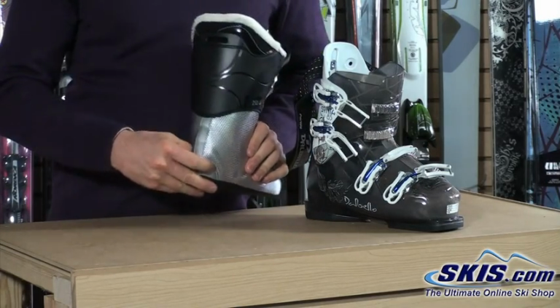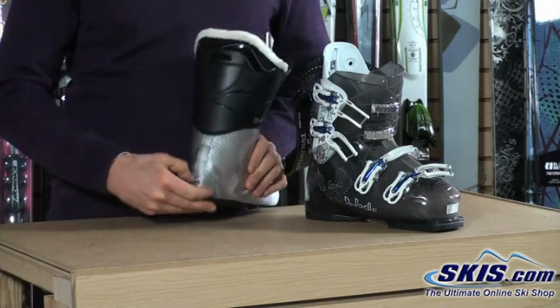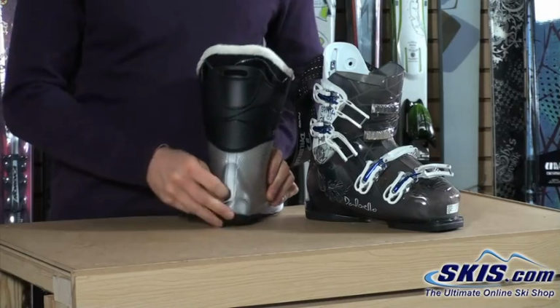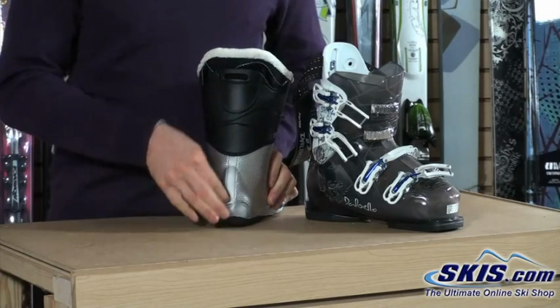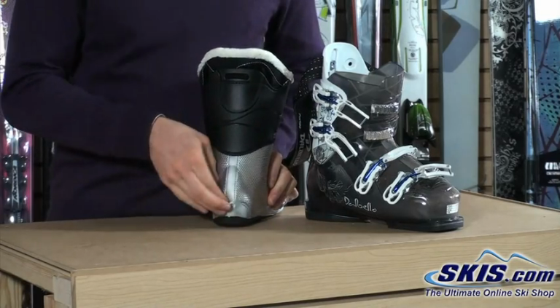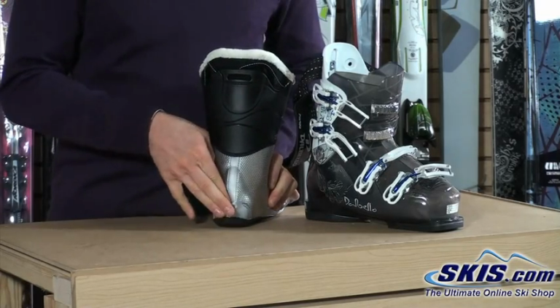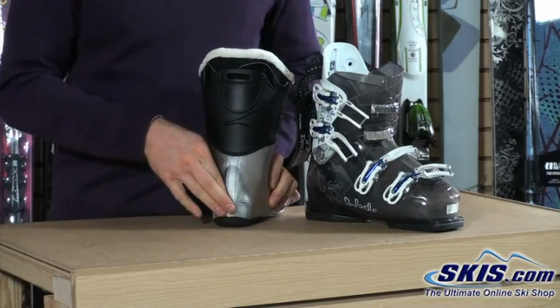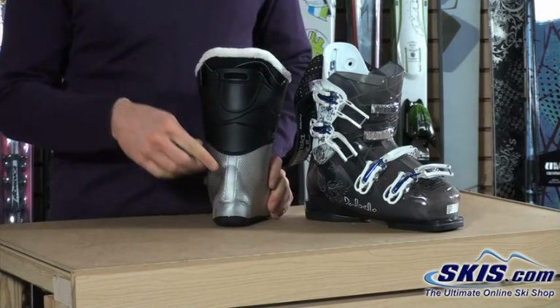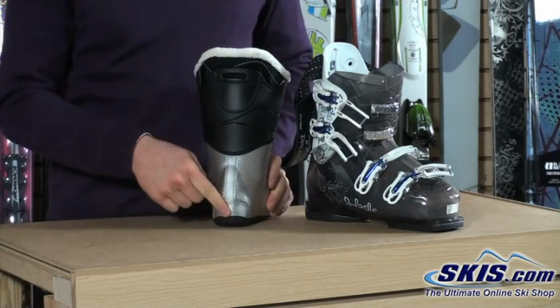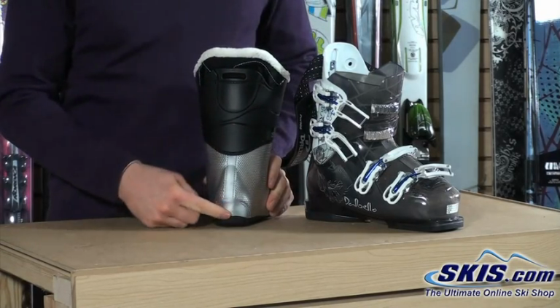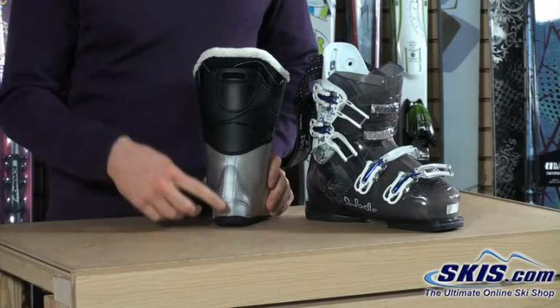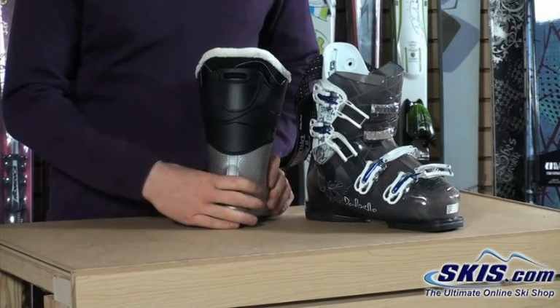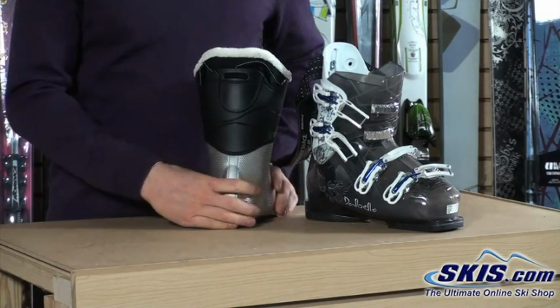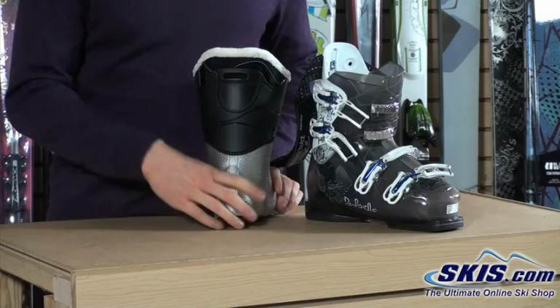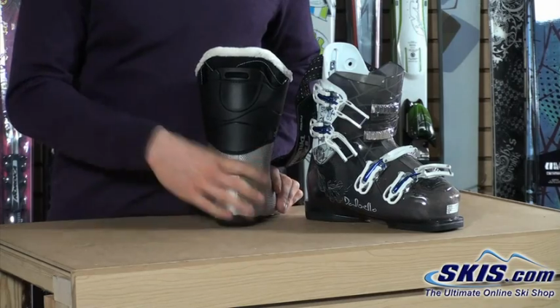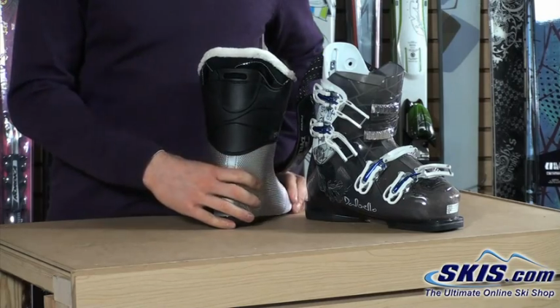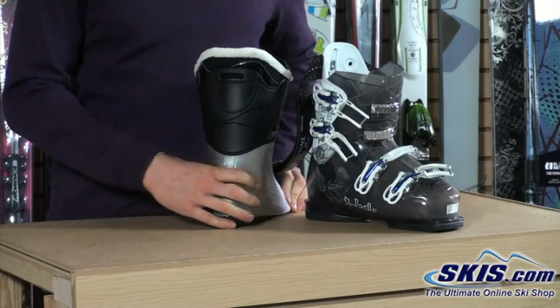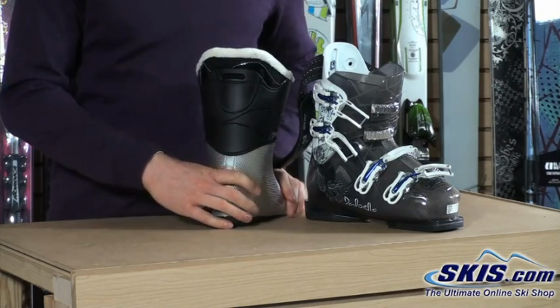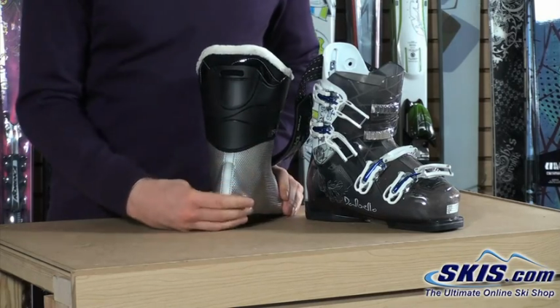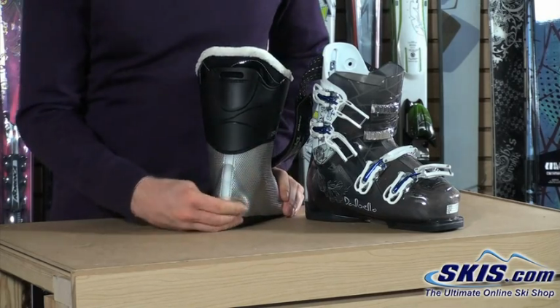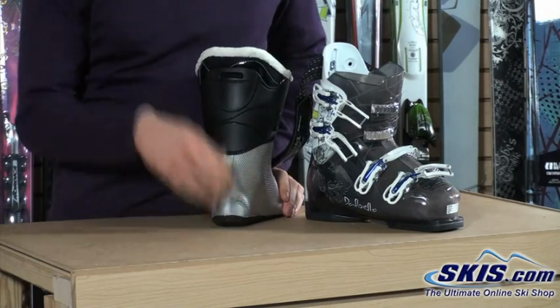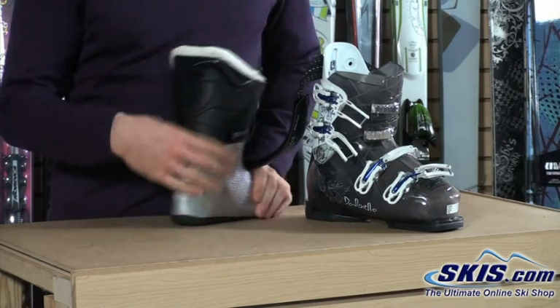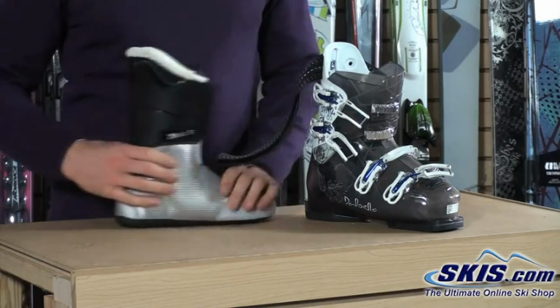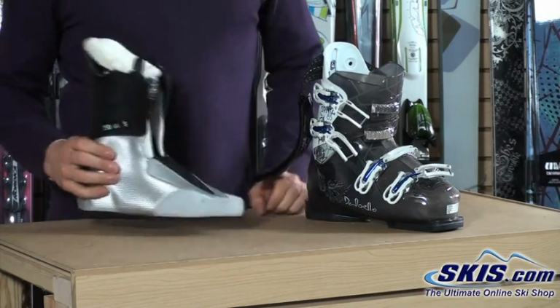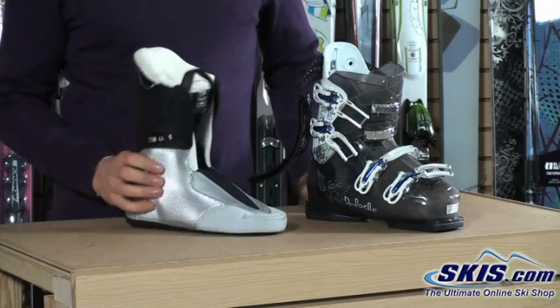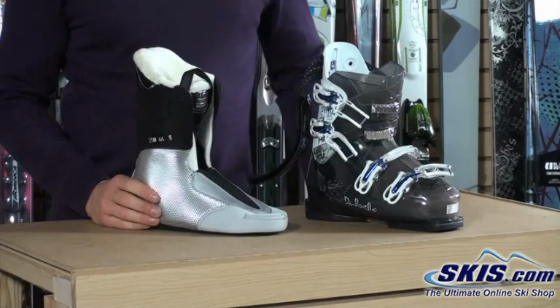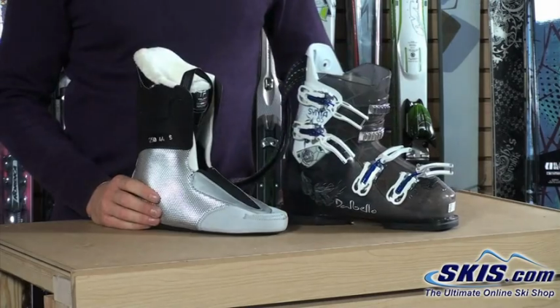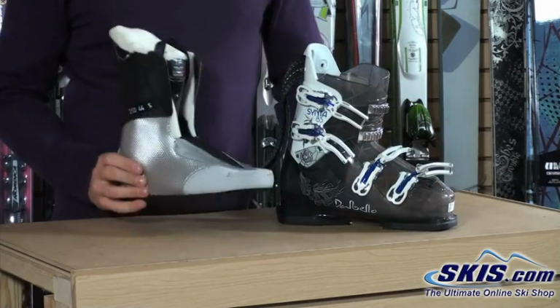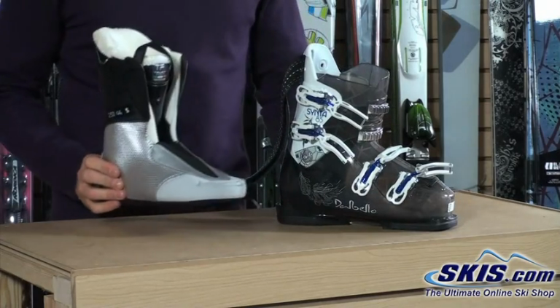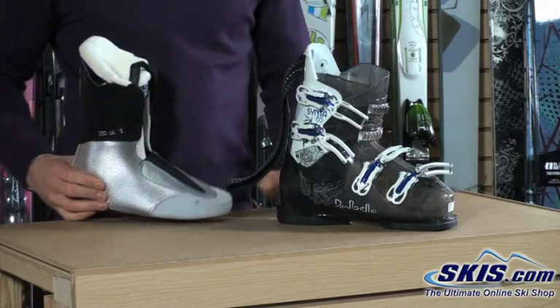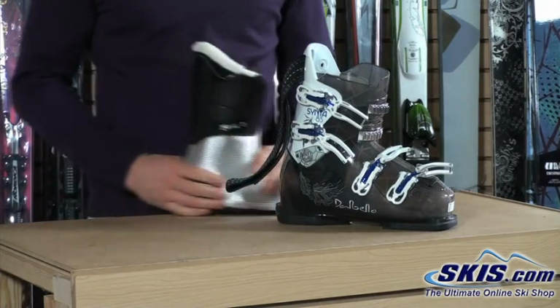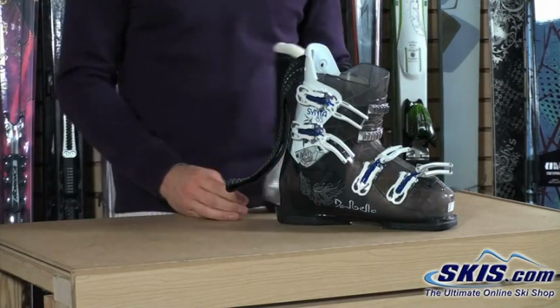Dalbello is pre-slating their liners in the heel, so if you get cold feet you can very easily wire these boots for heated insoles. You just run the wire right up the back — no cutting the liner anymore. A very nice feature if you get cold feet.